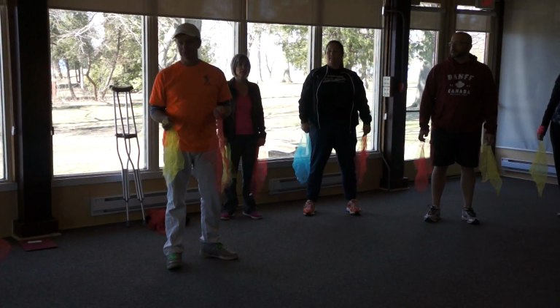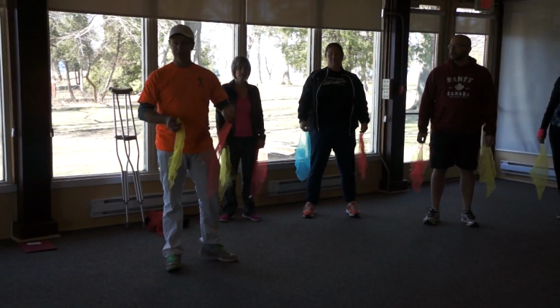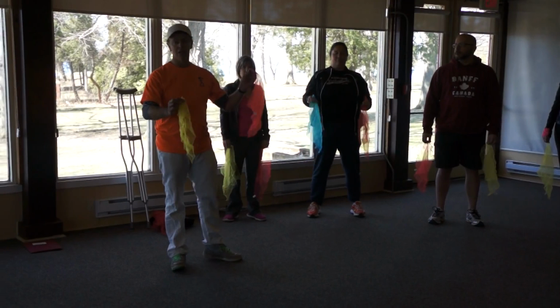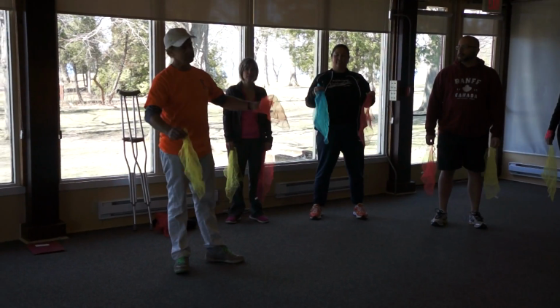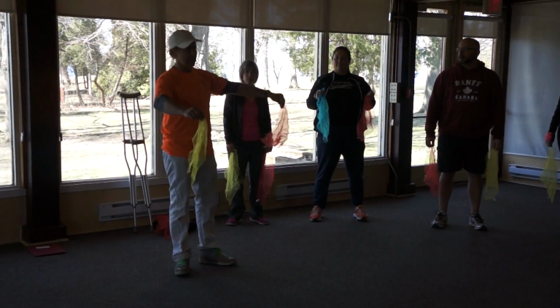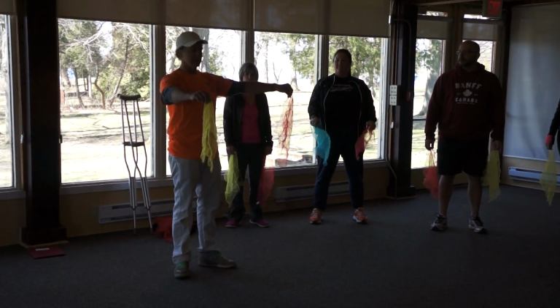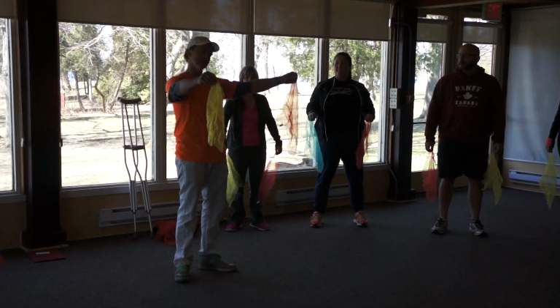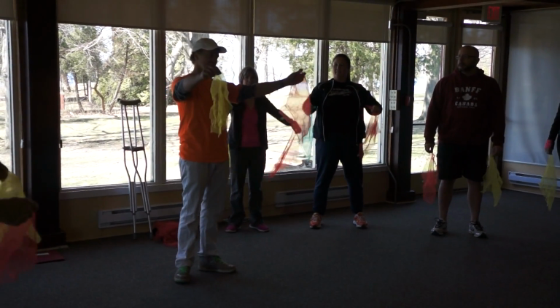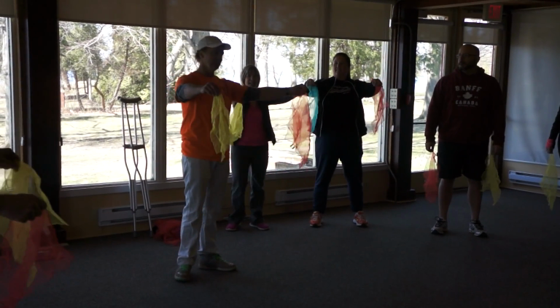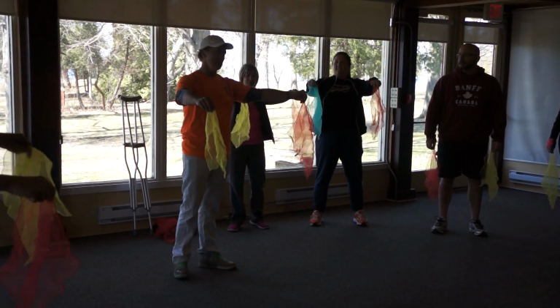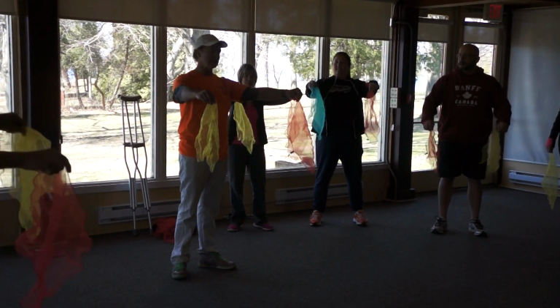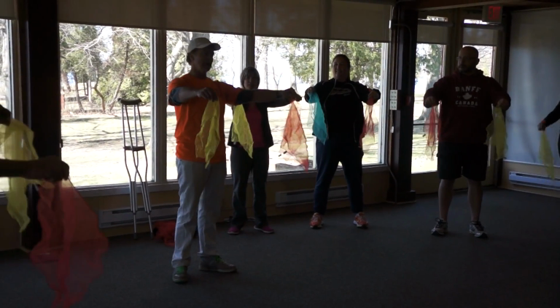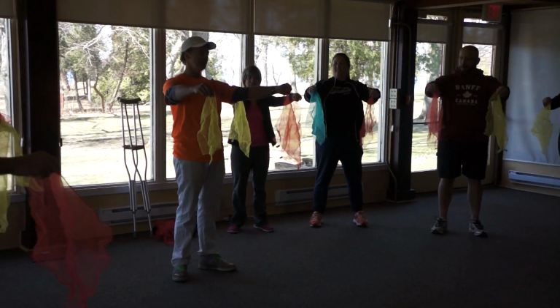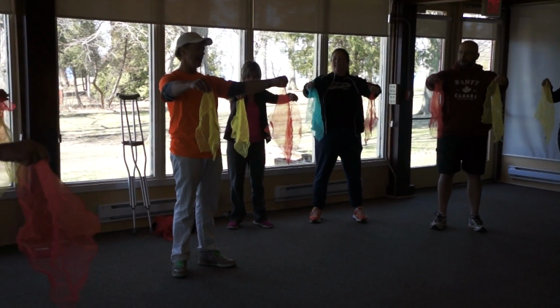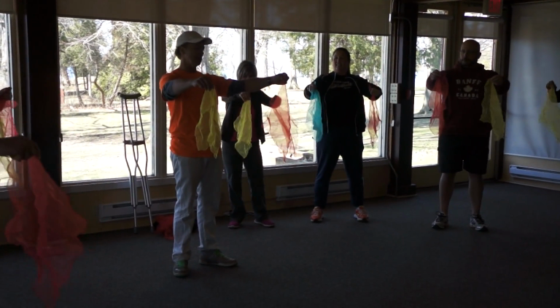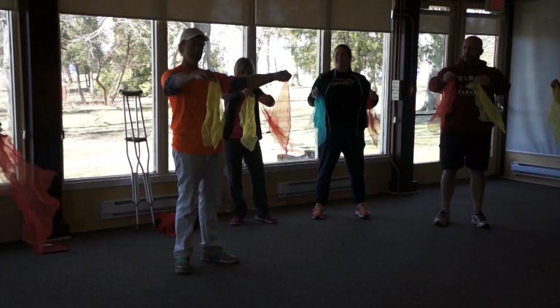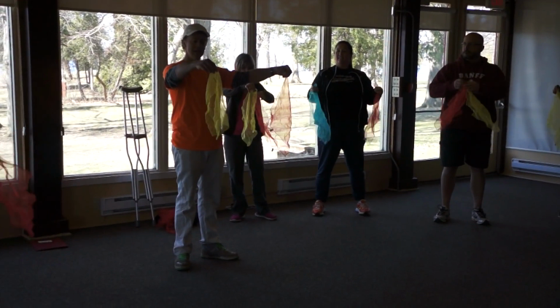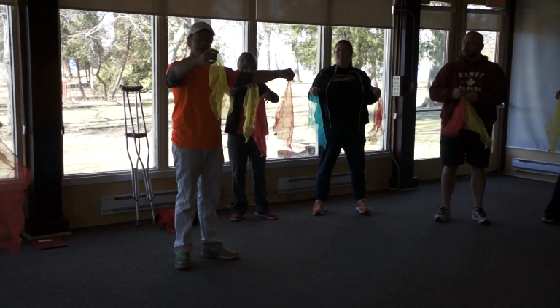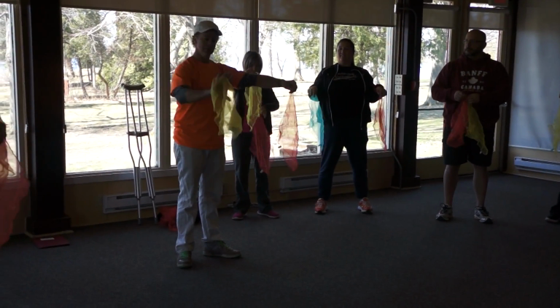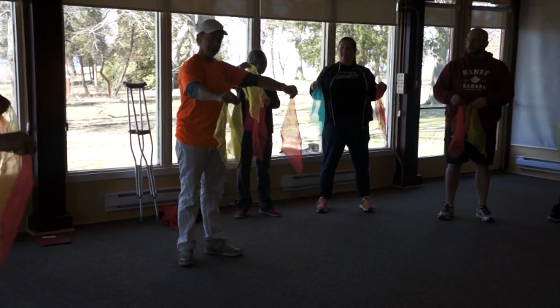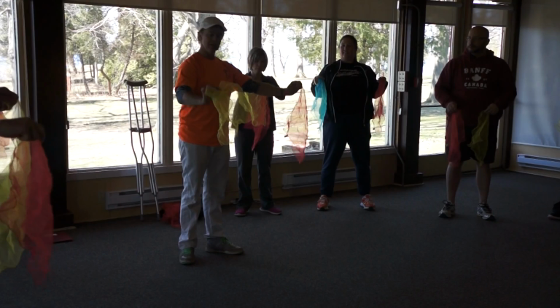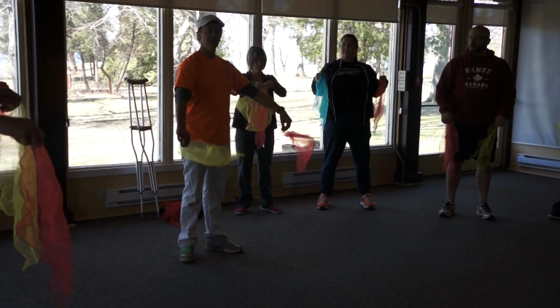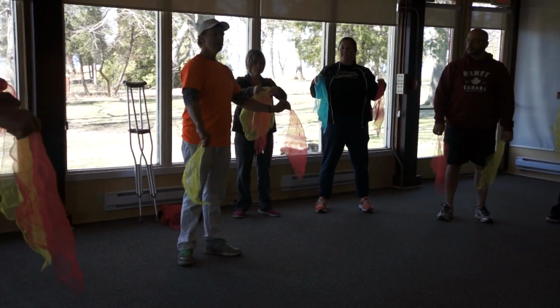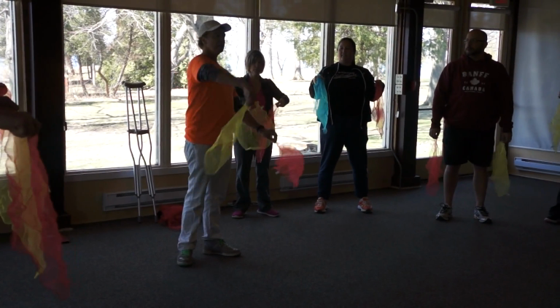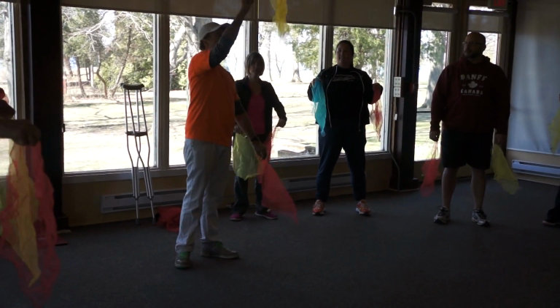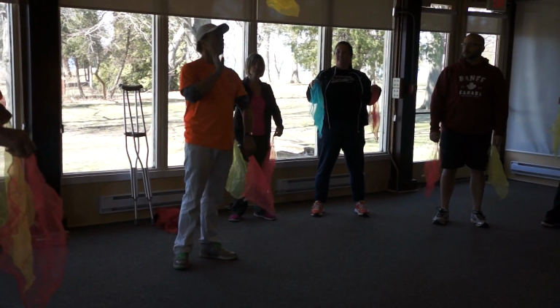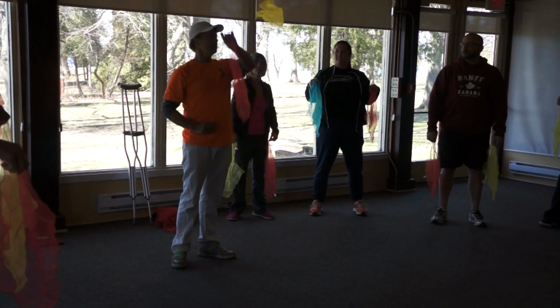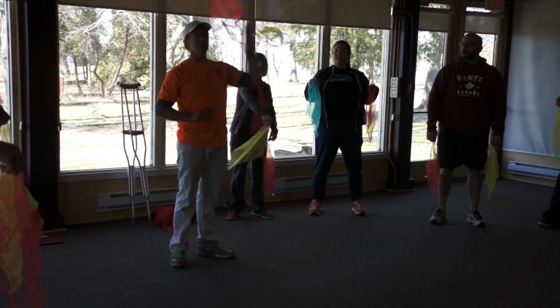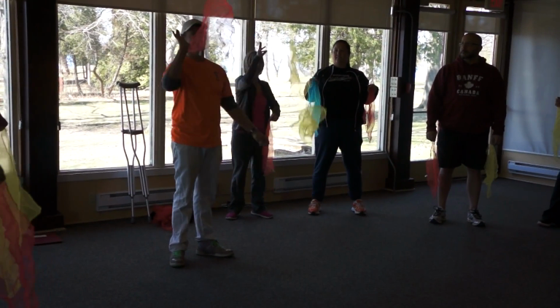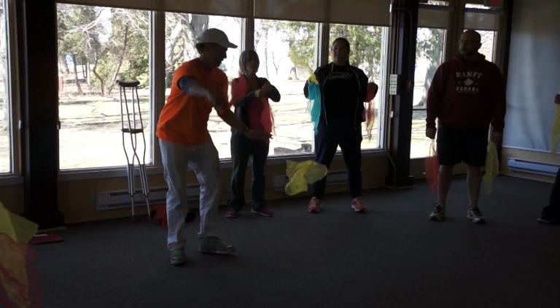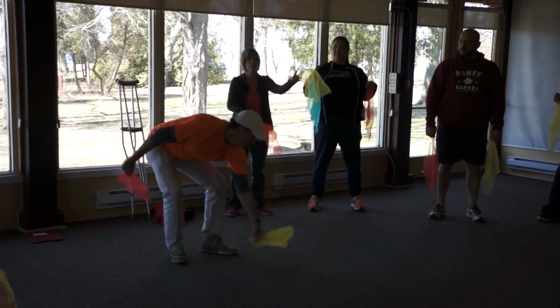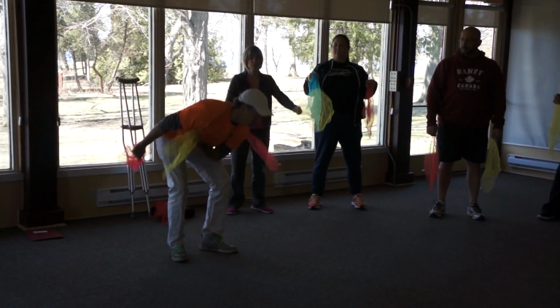So this is called crisscross applesauce. You guys can fly there really fast, but your students might take a little longer. You have to go throw, throw, catch, catch.